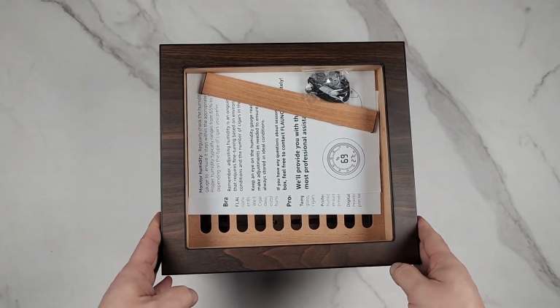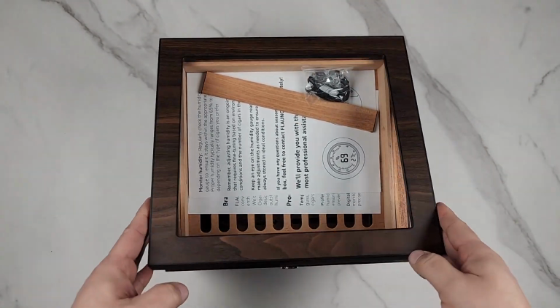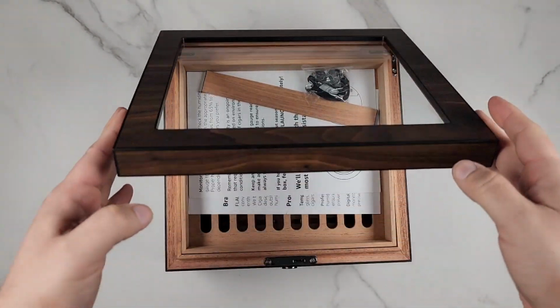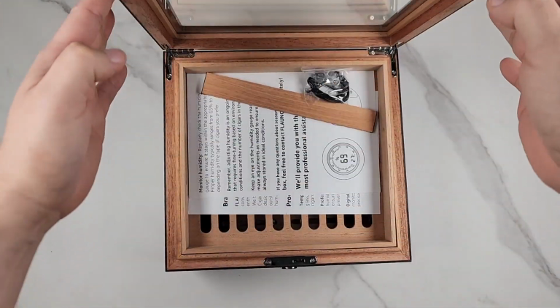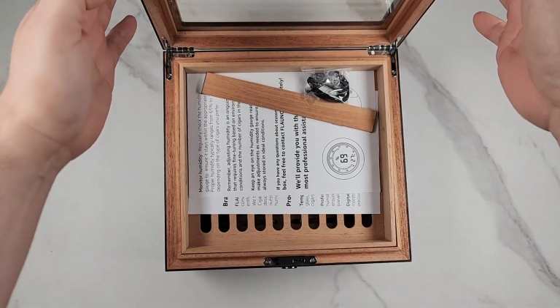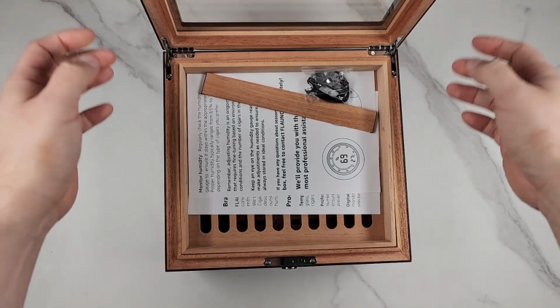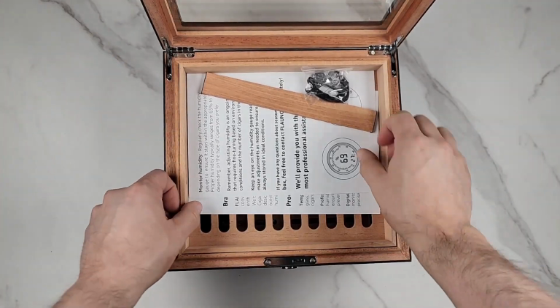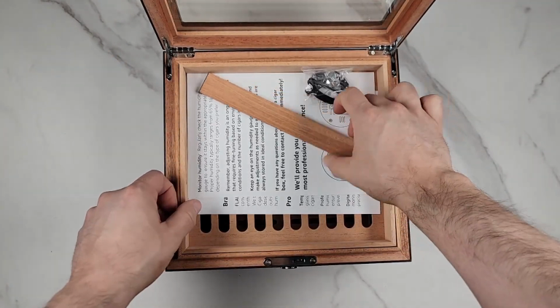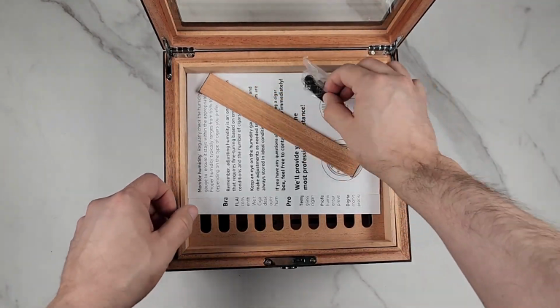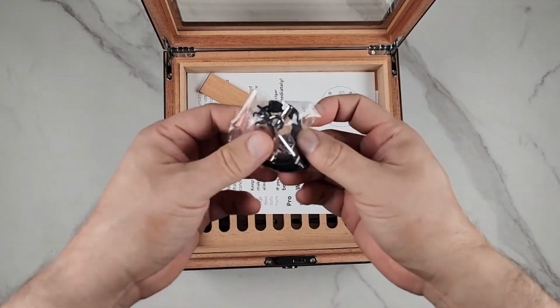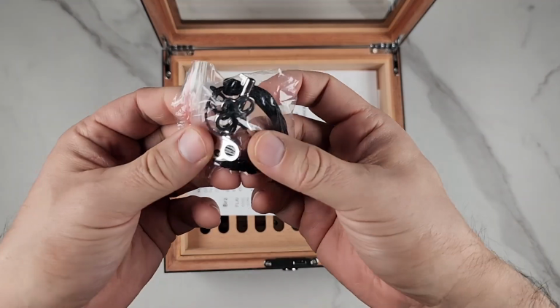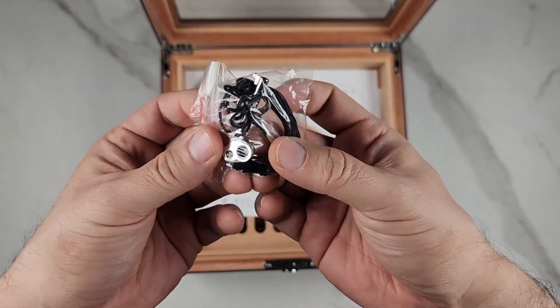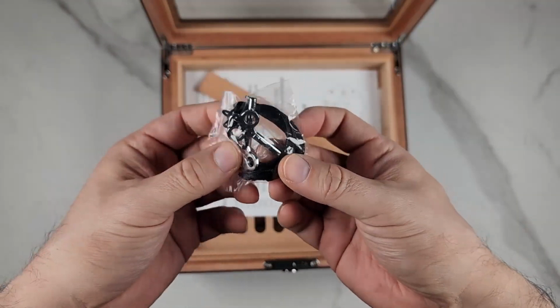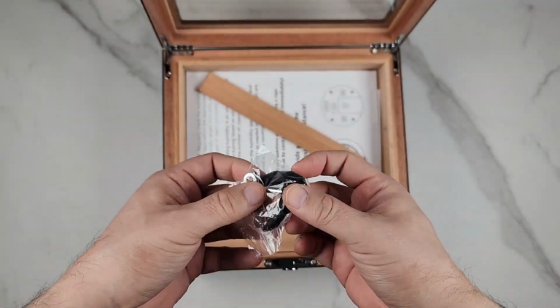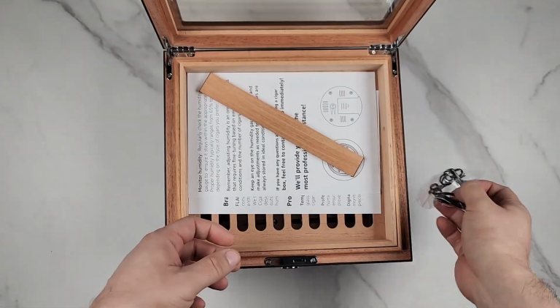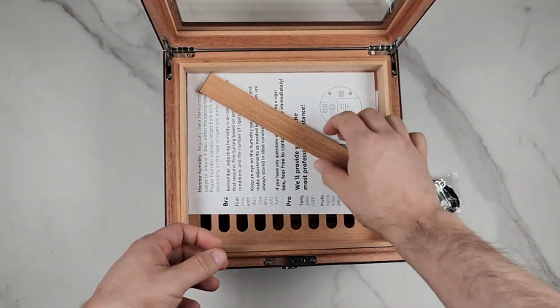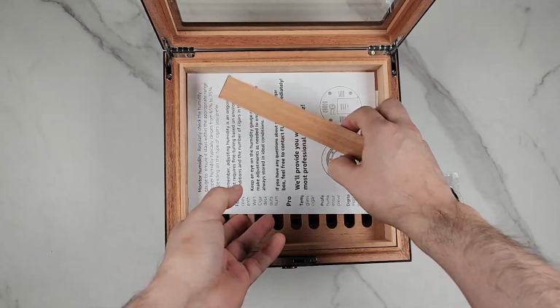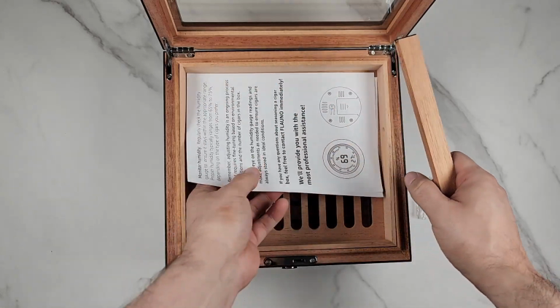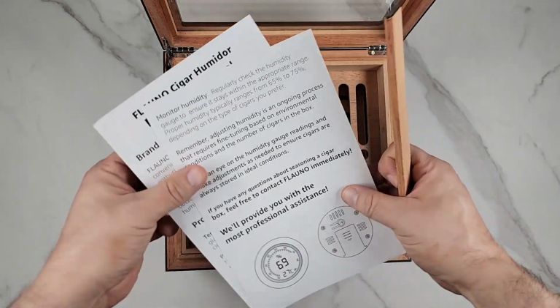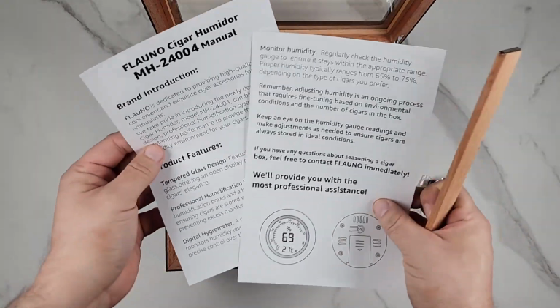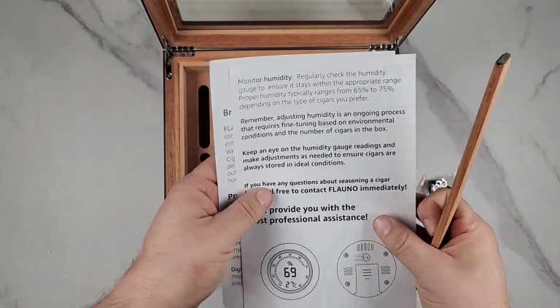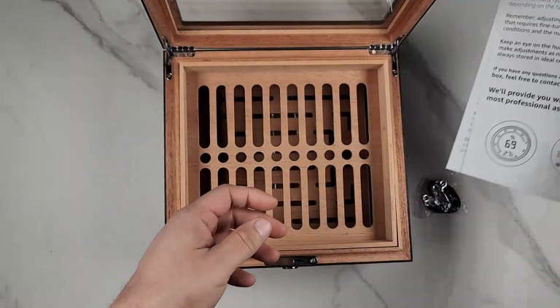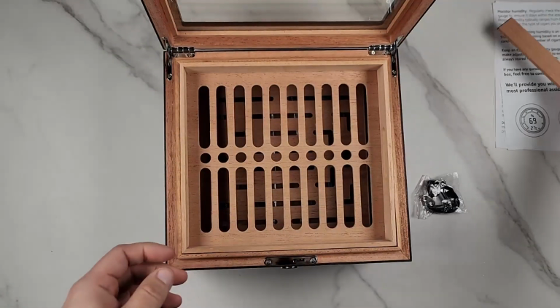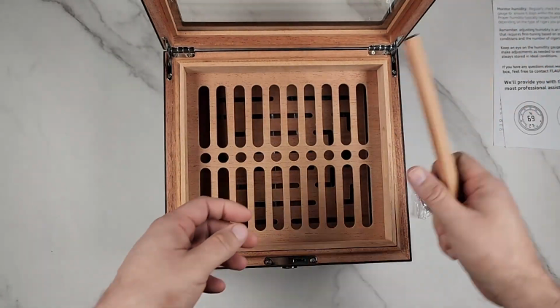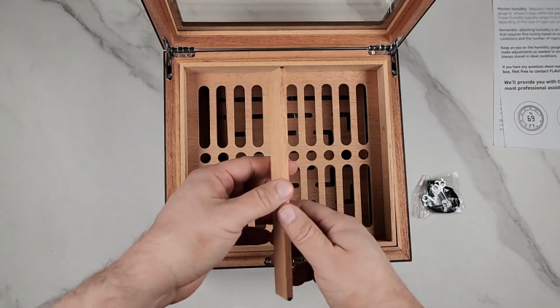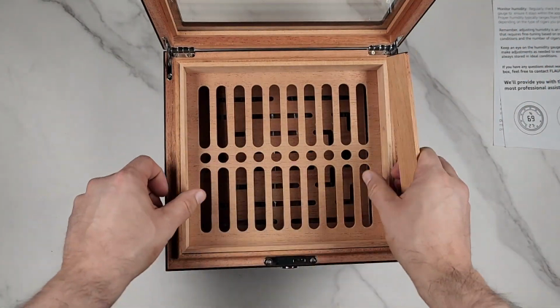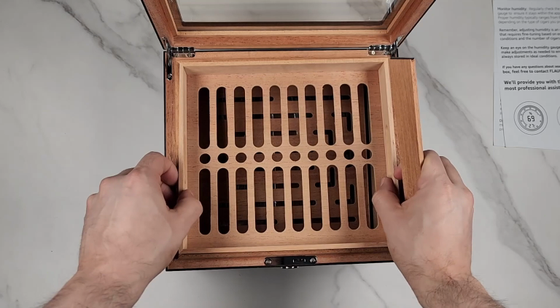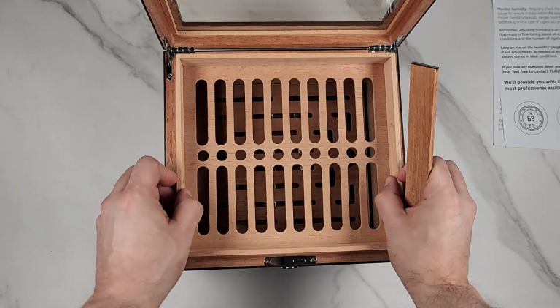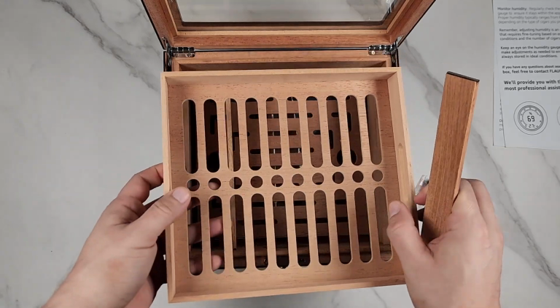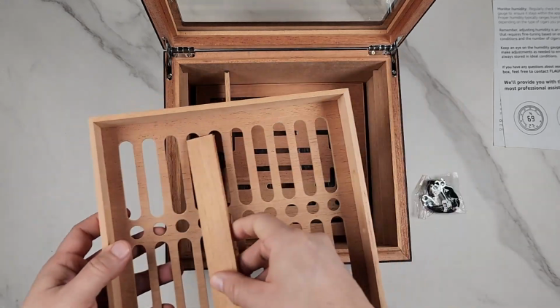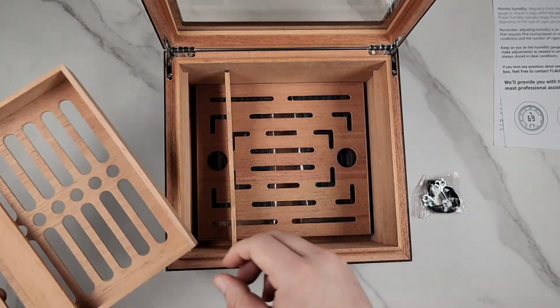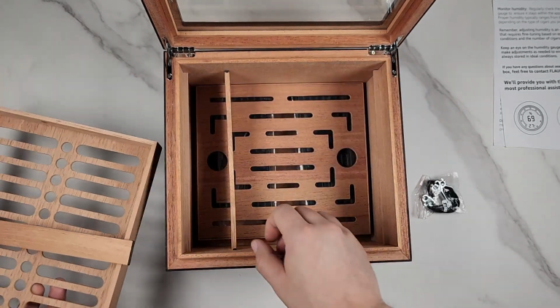You get the key — two keys — so you have a spare in case. You also get the care manuals, a divider, and your tray.